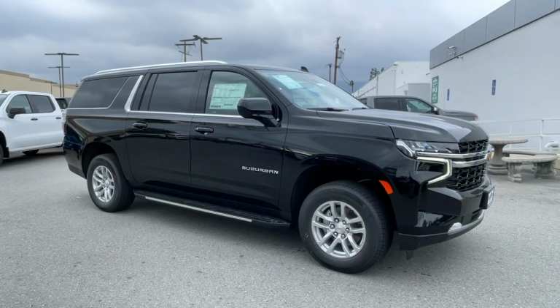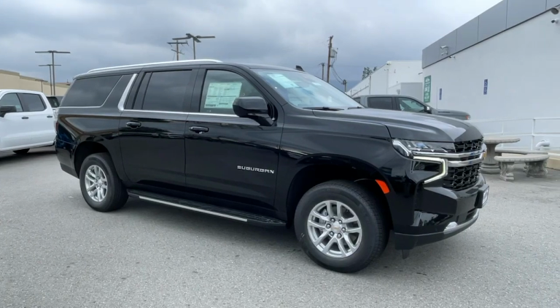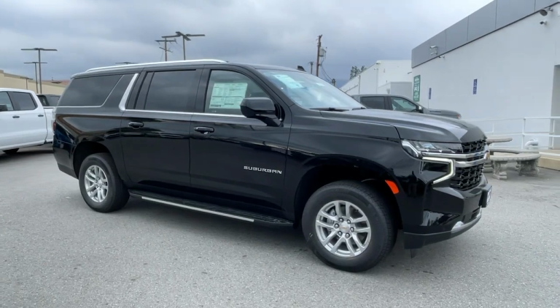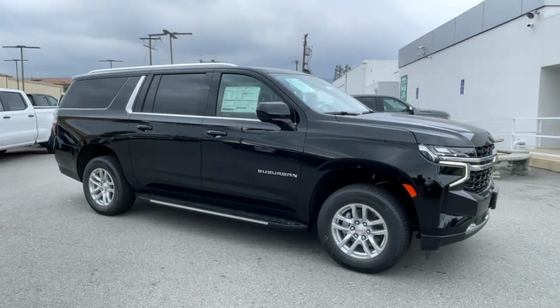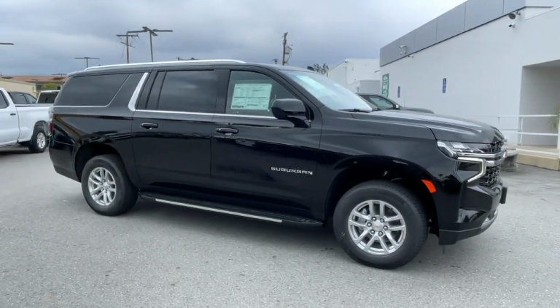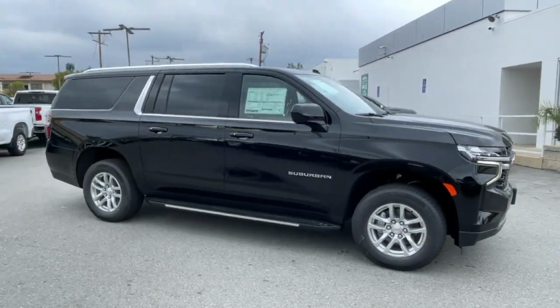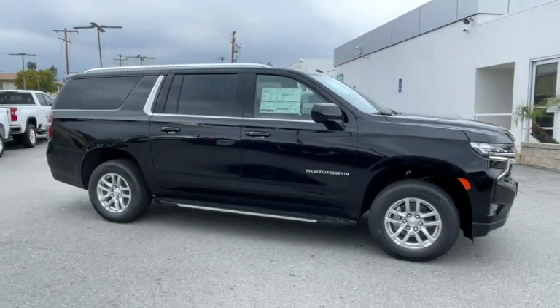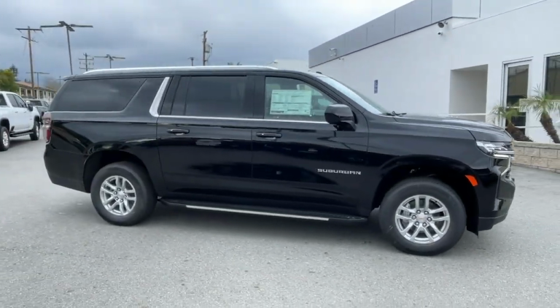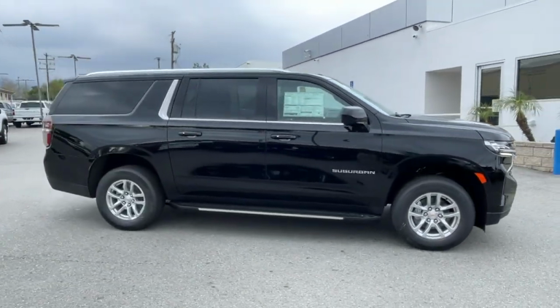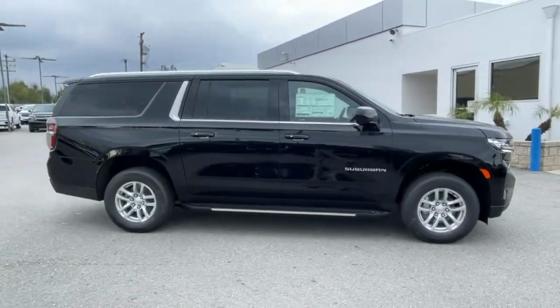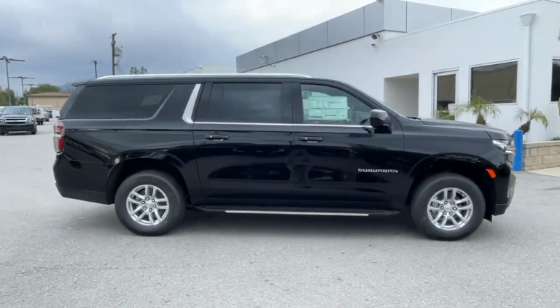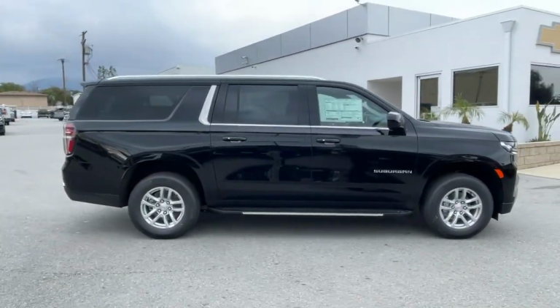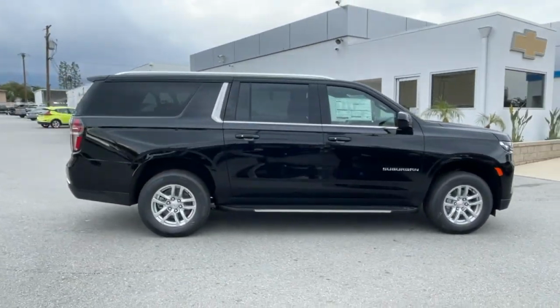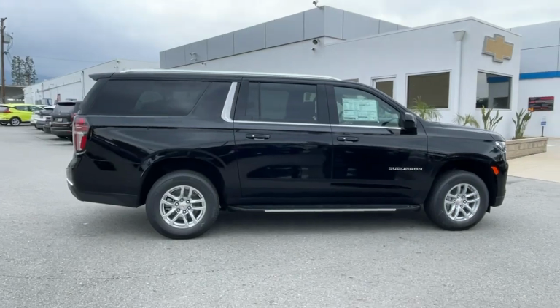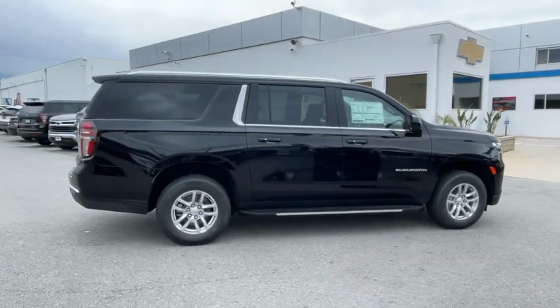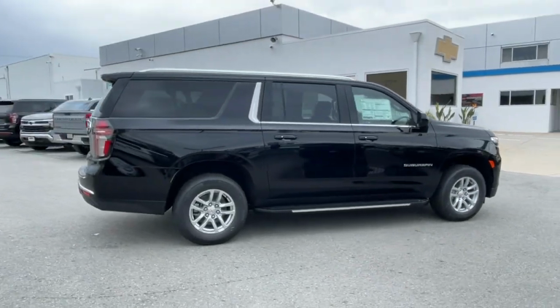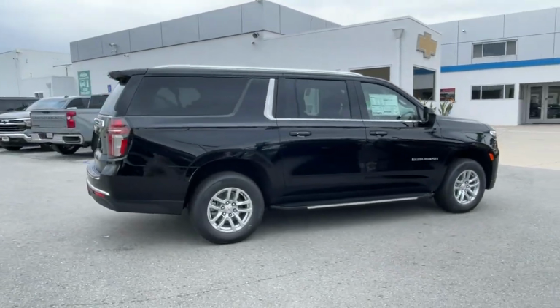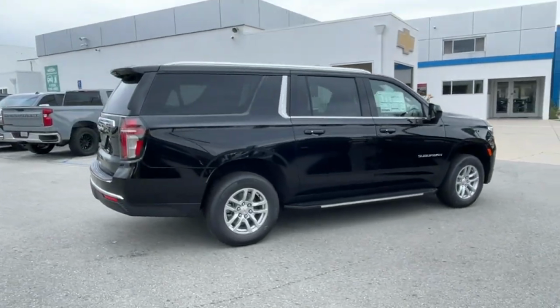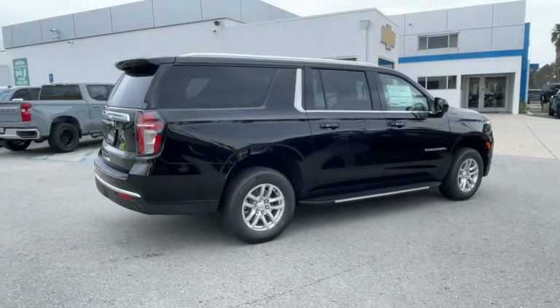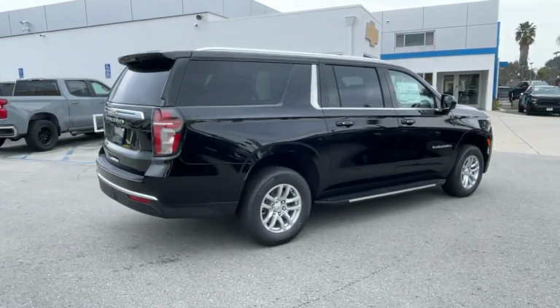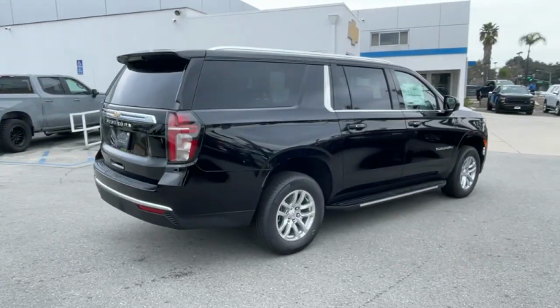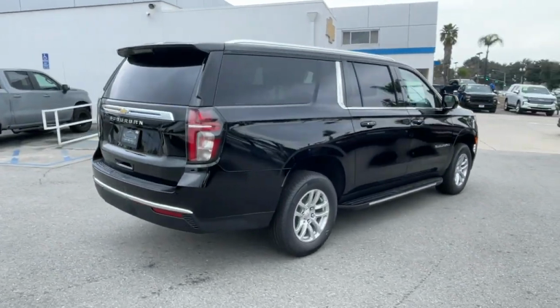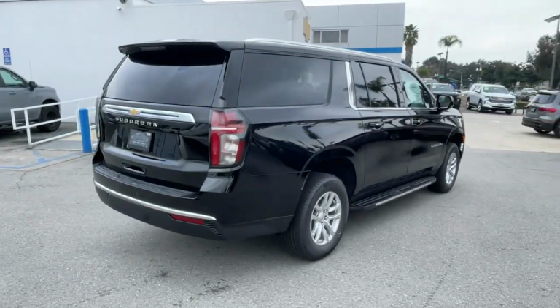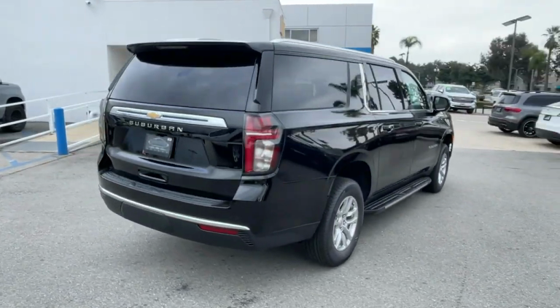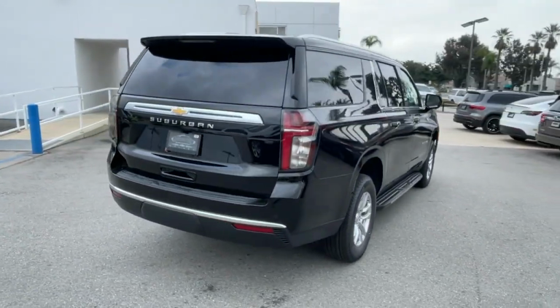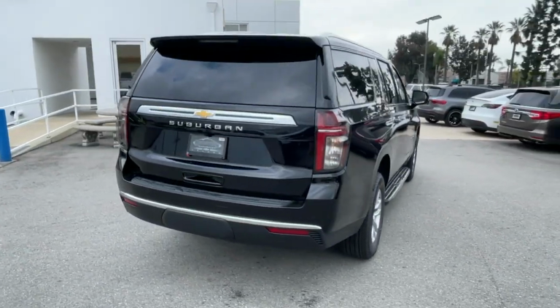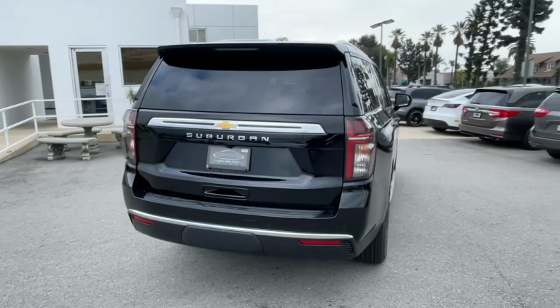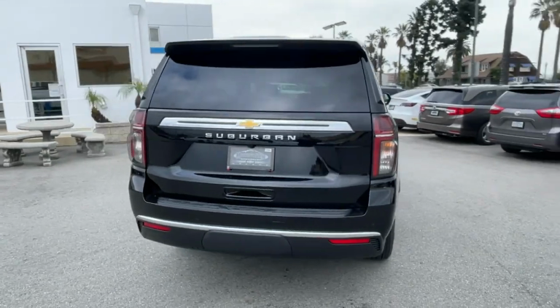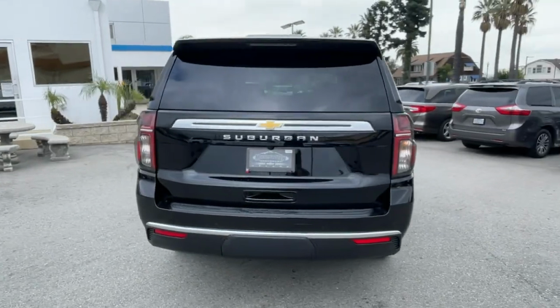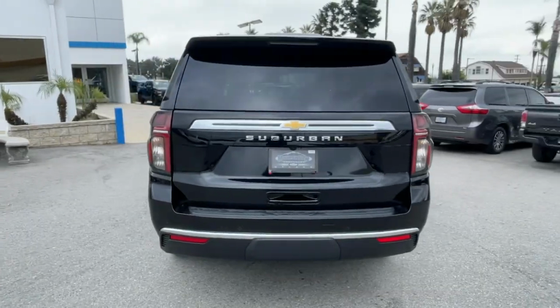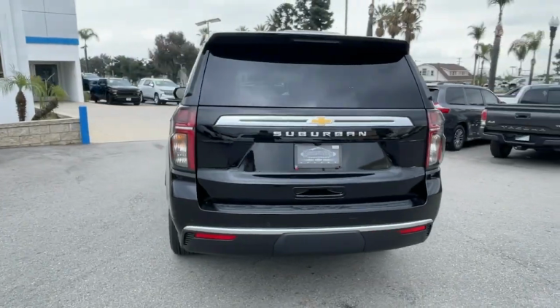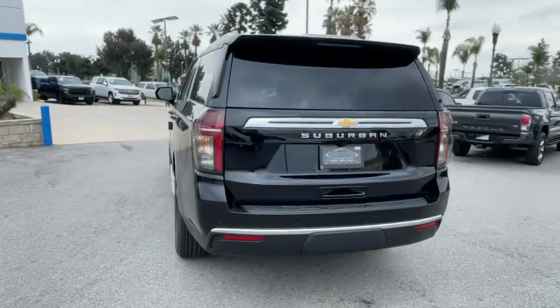Go home happy with the 2024 Chevrolet Suburban. The Suburban delivers the utility of a truck, as well as the refined comfort, technology, and safety features of a full-size luxury SUV.